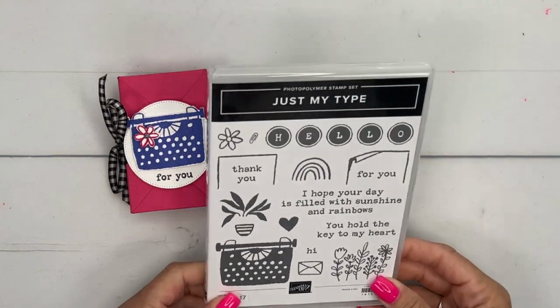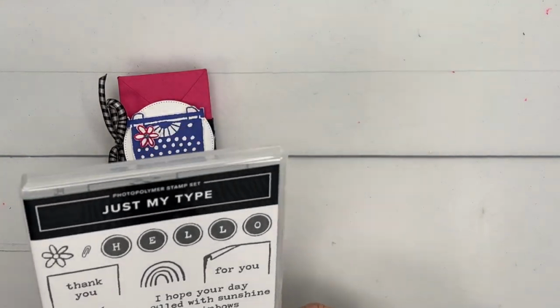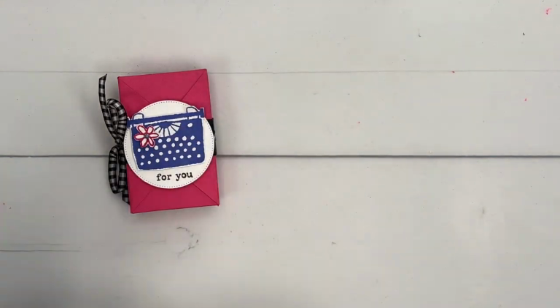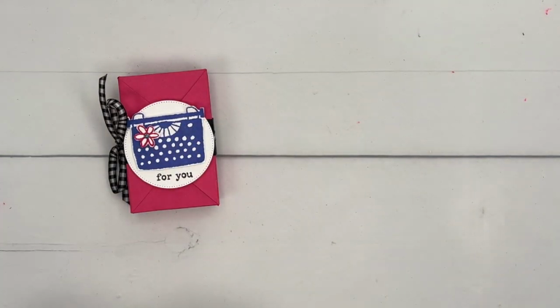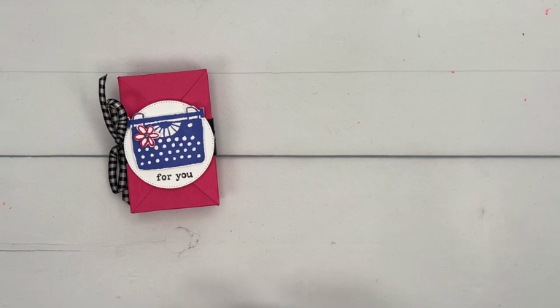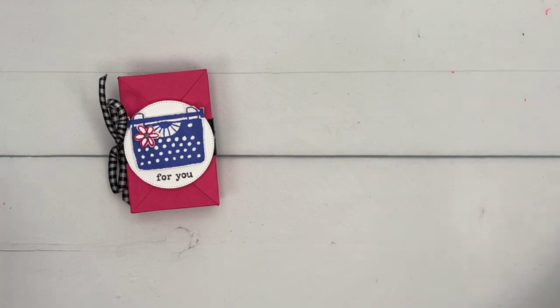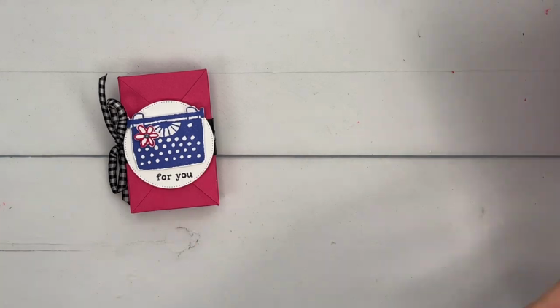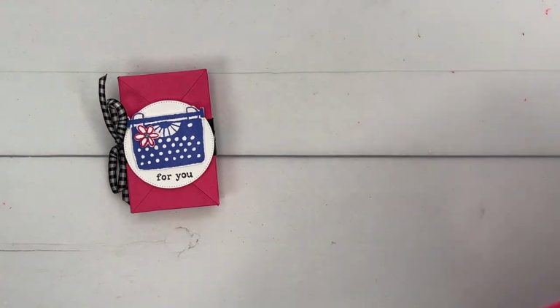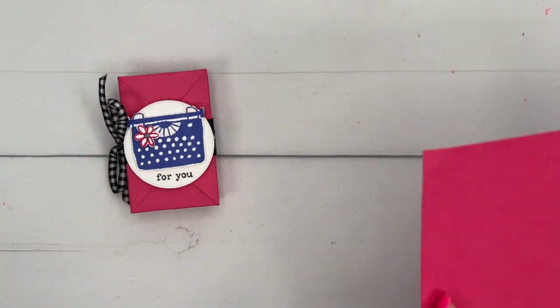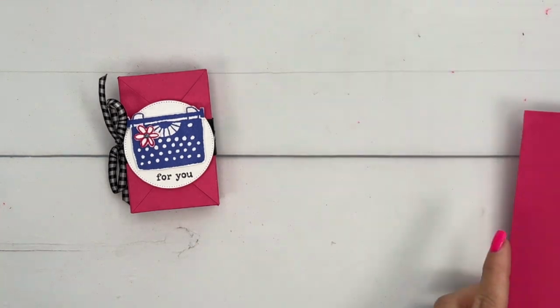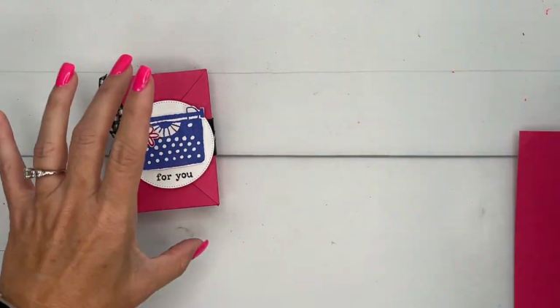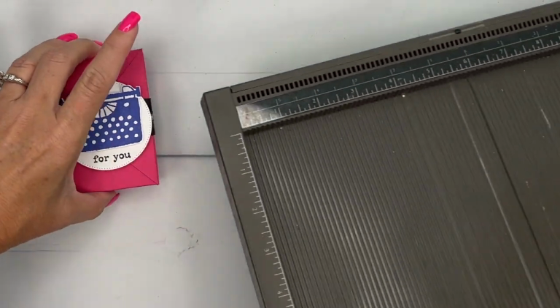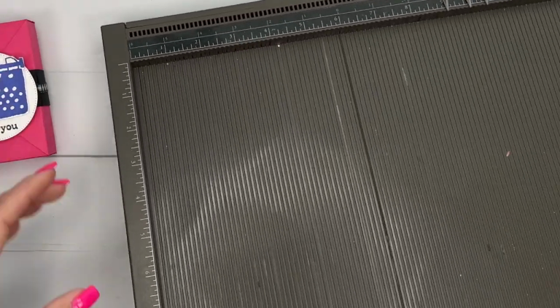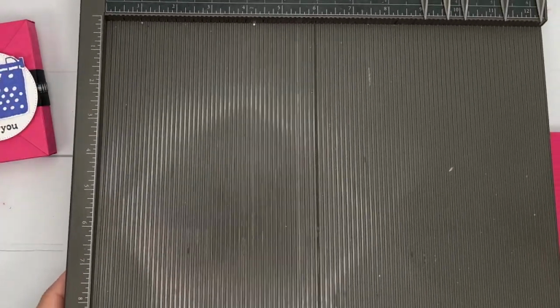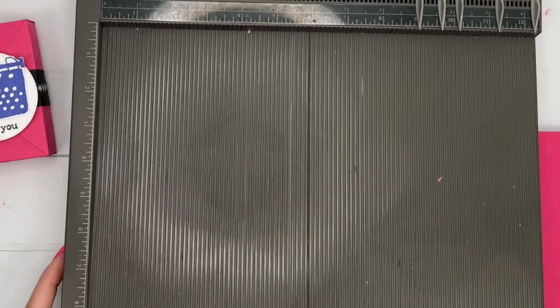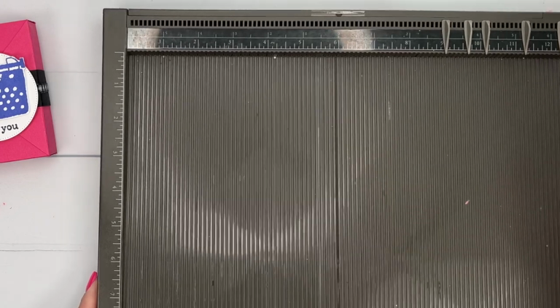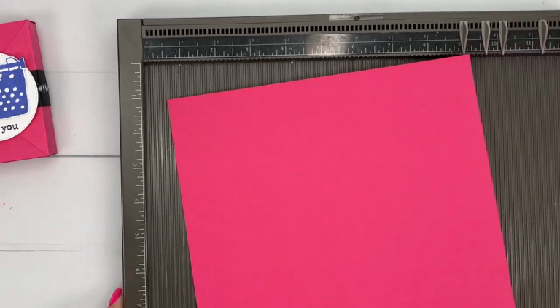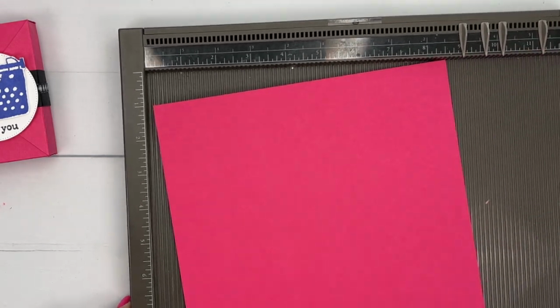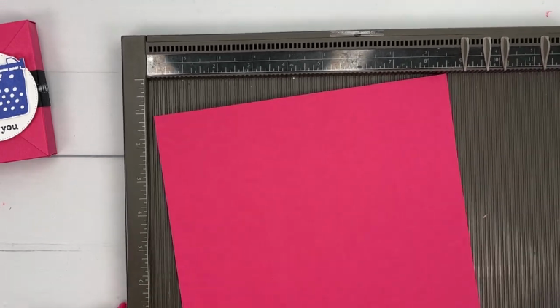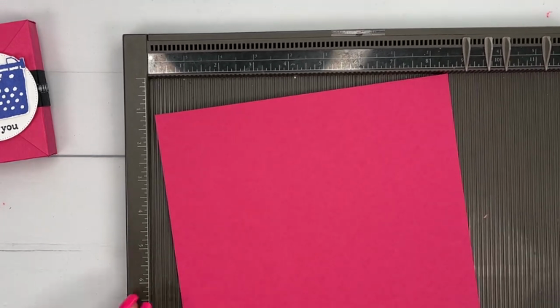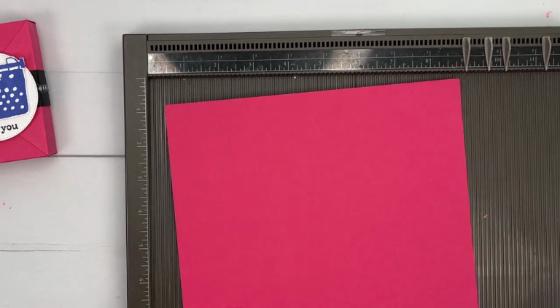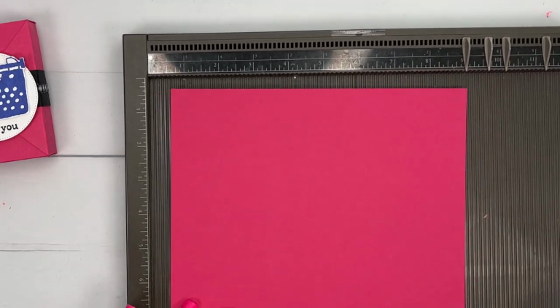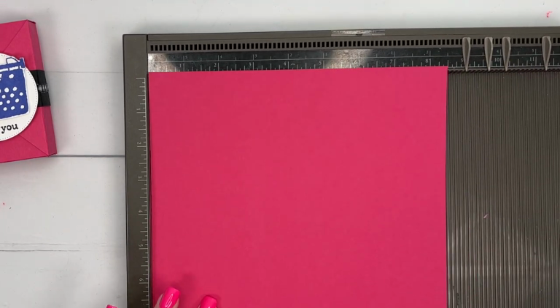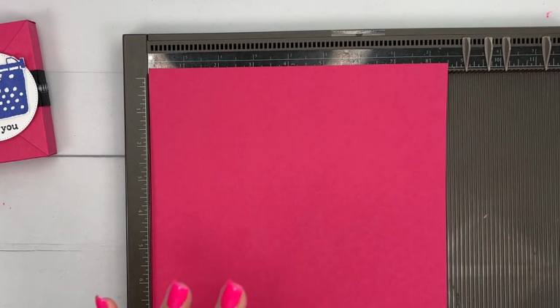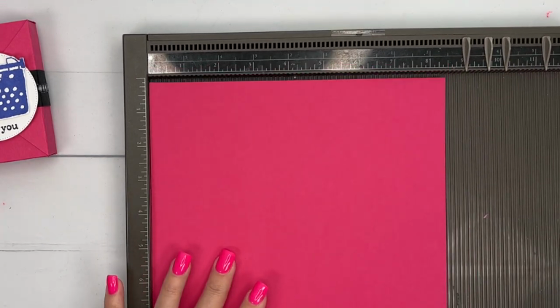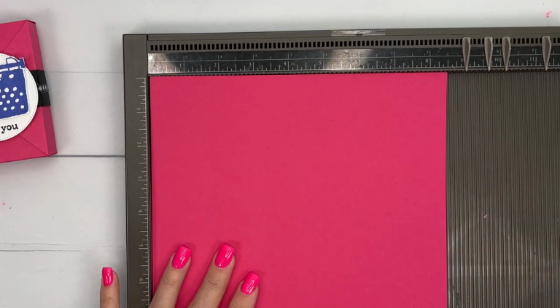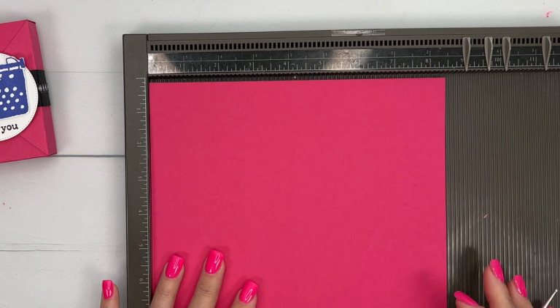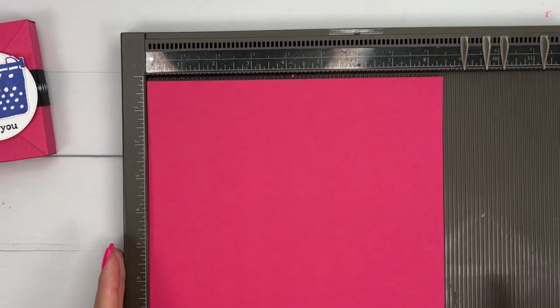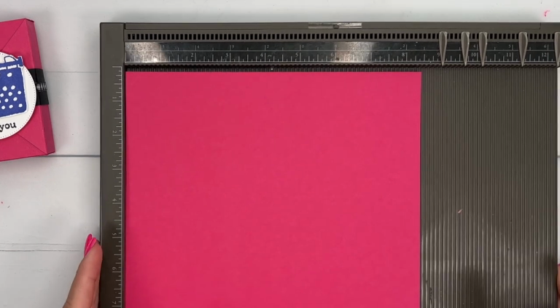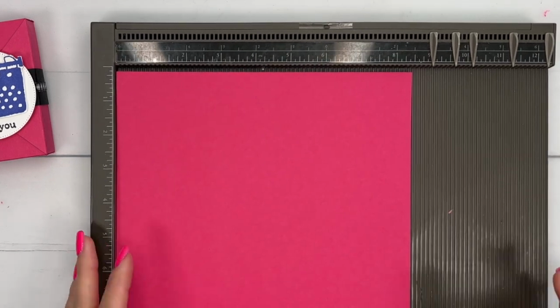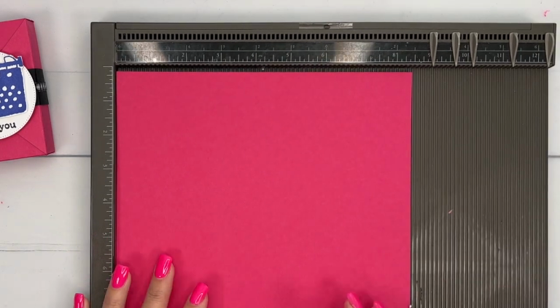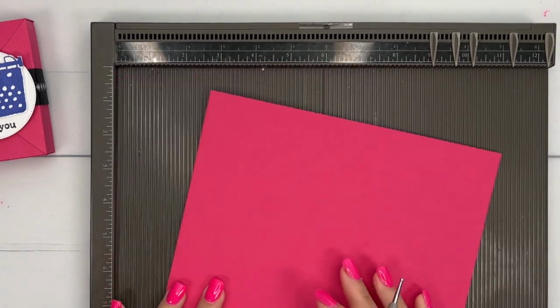All right, well let's make the box first. This is a fun little box that kind of has just these fold-over sides that make it really, really fun. You're going to need a full sheet, 8½ by 11, of melon mambo.